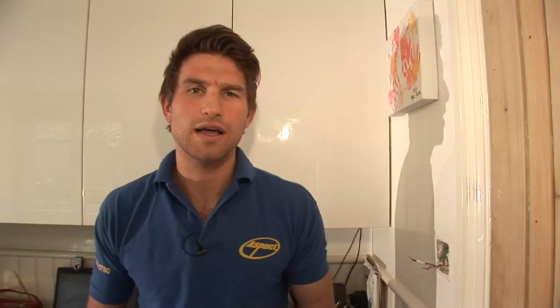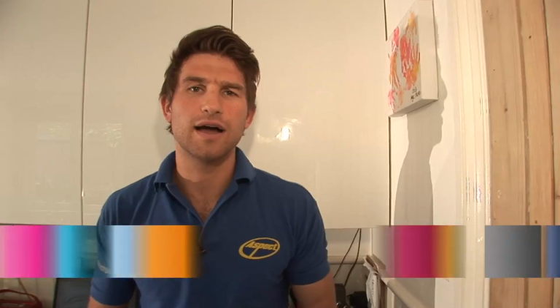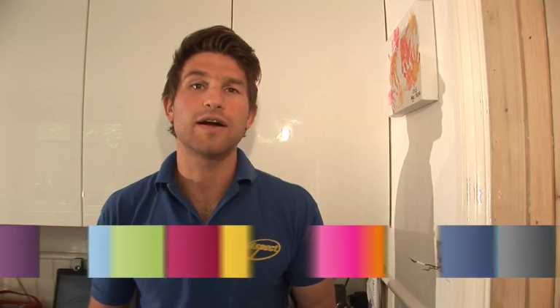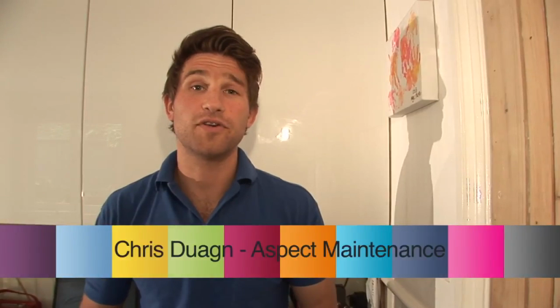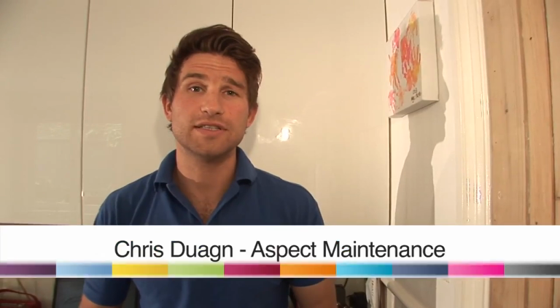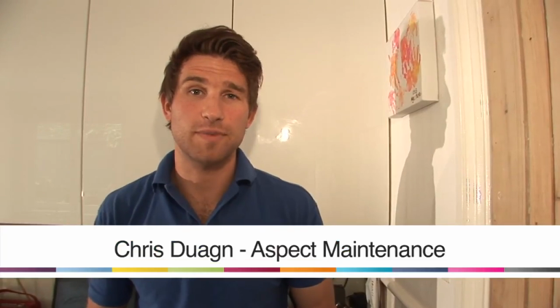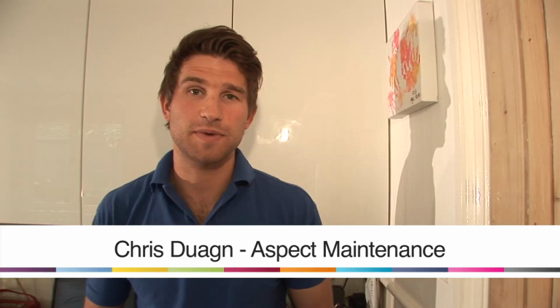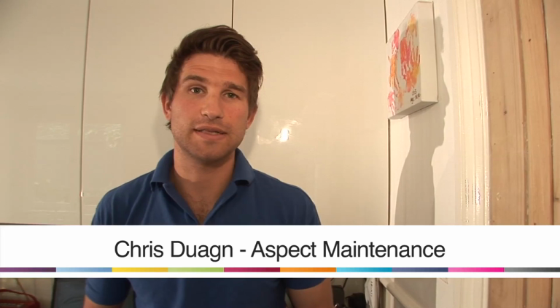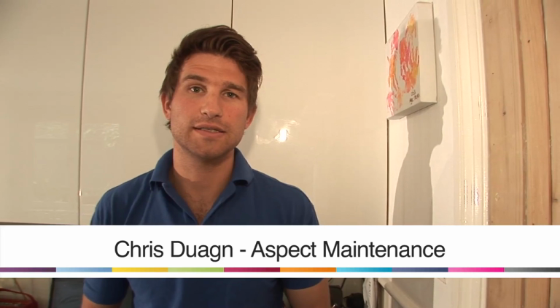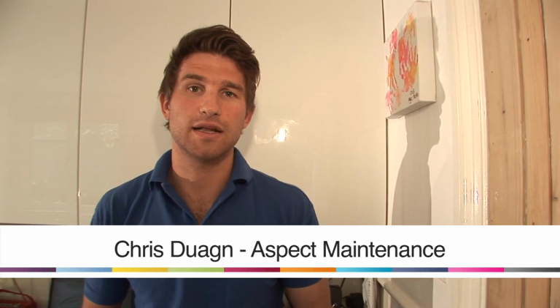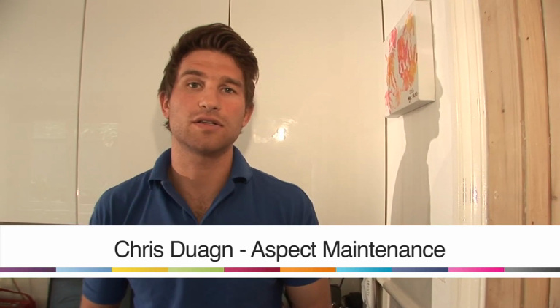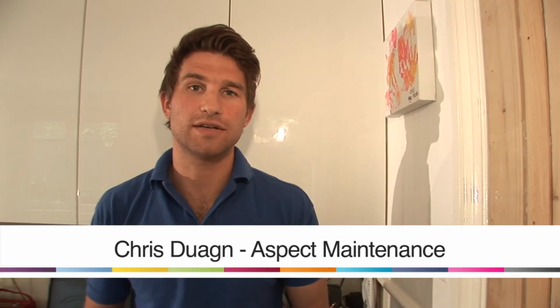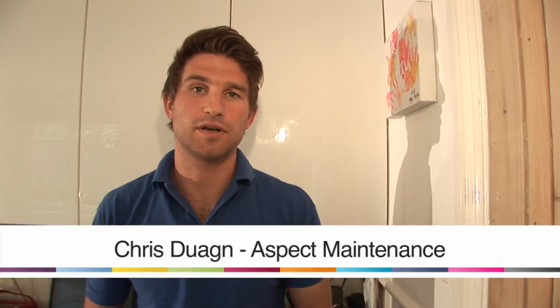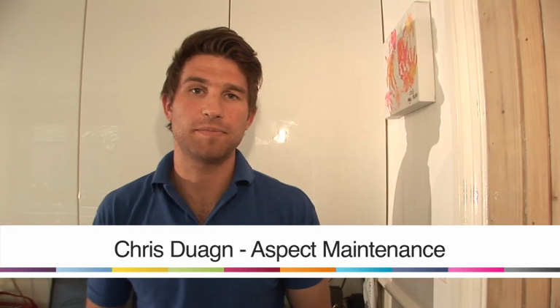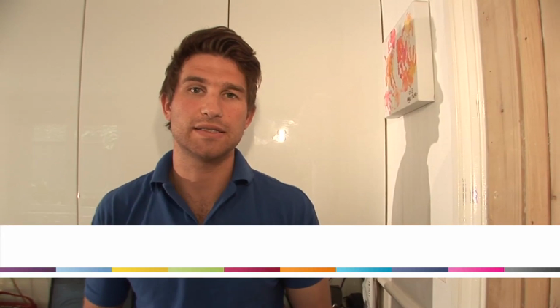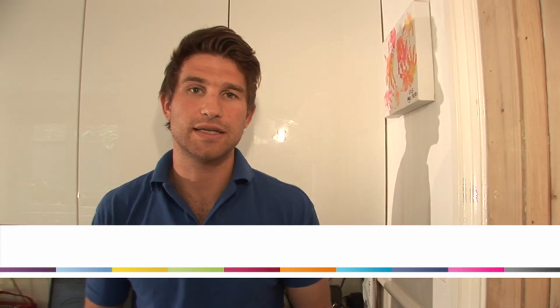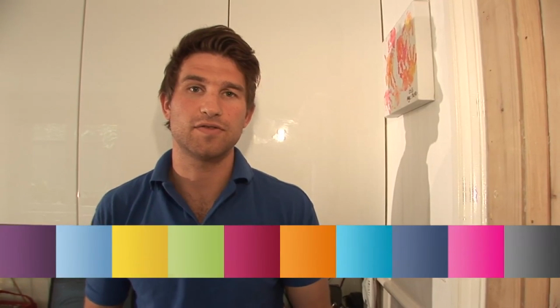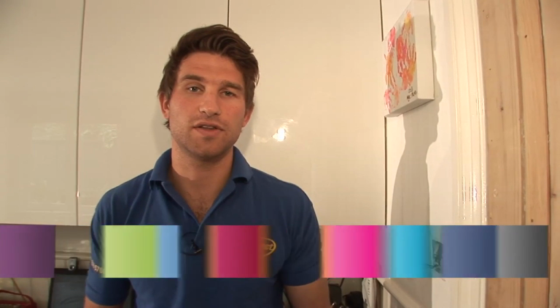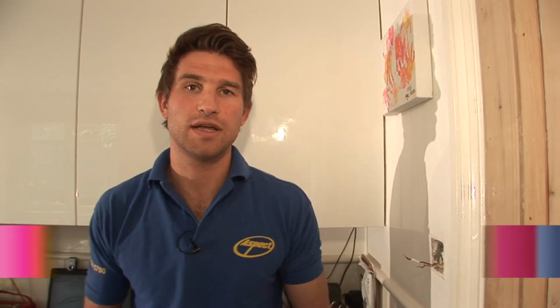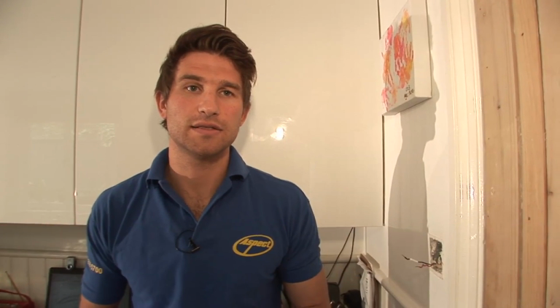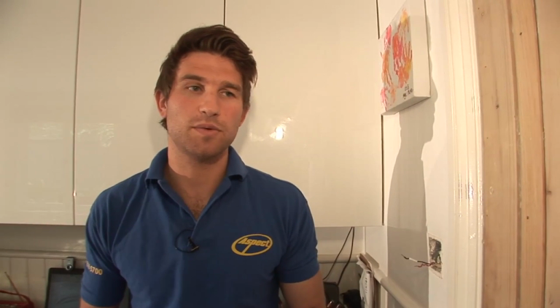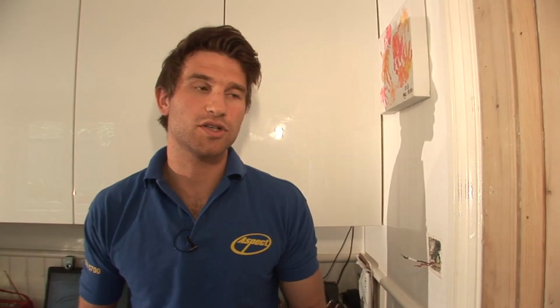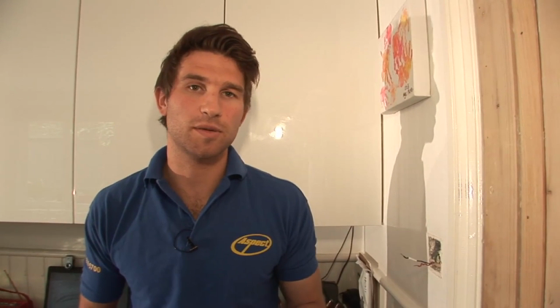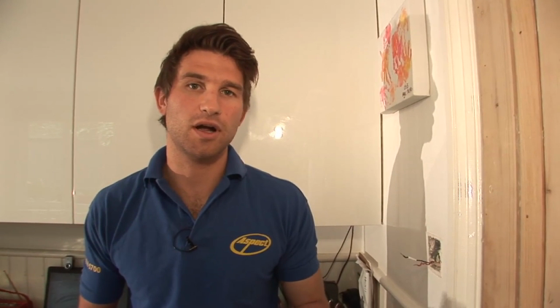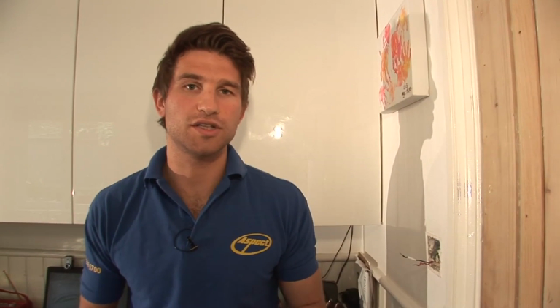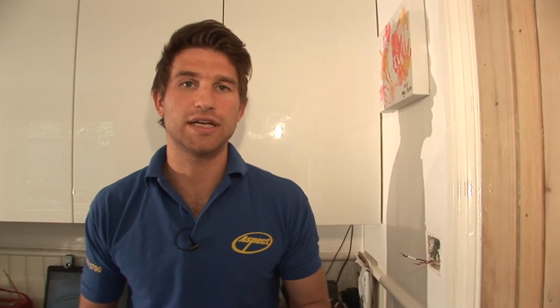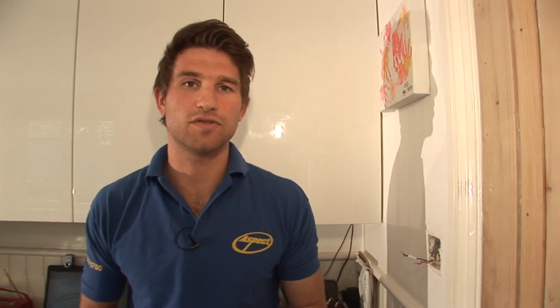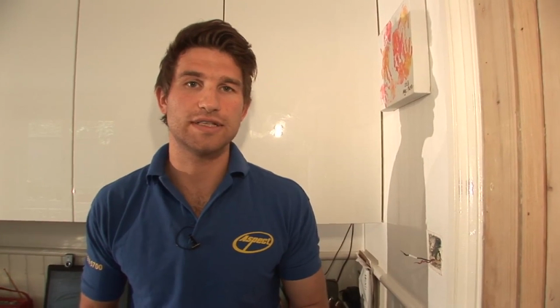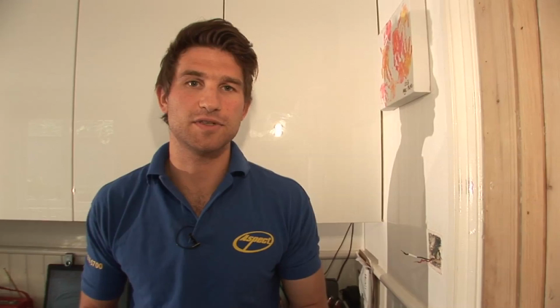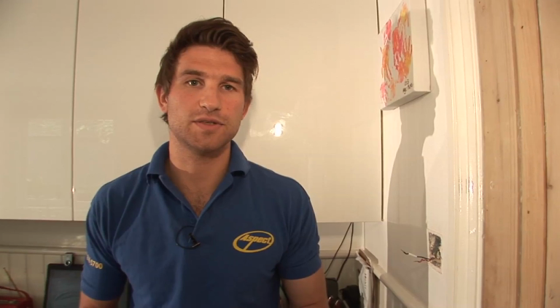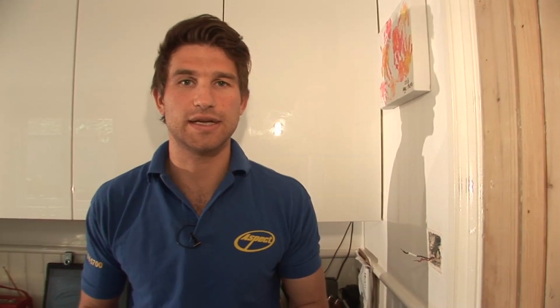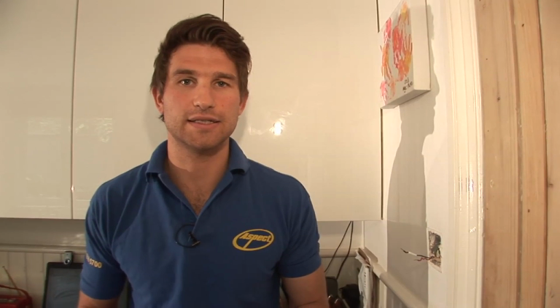Hi there, I'm Chris from Aspect Maintenance, a large electrical company based in the centre of London. Today we're going to talk about how to change over a dimmer switch within a kitchen.